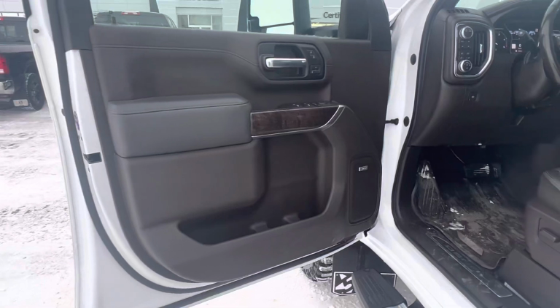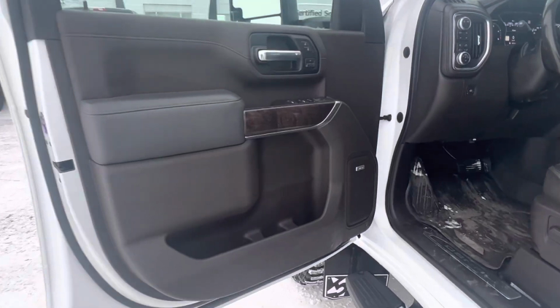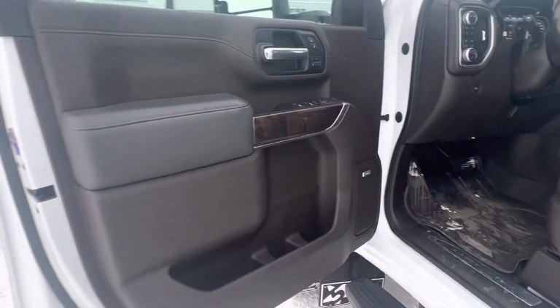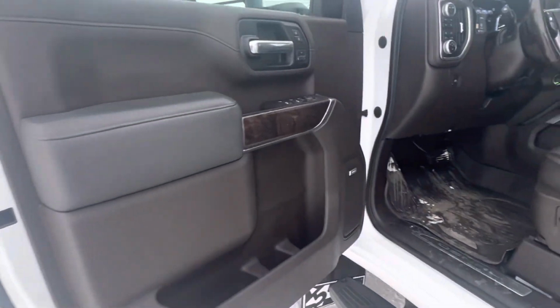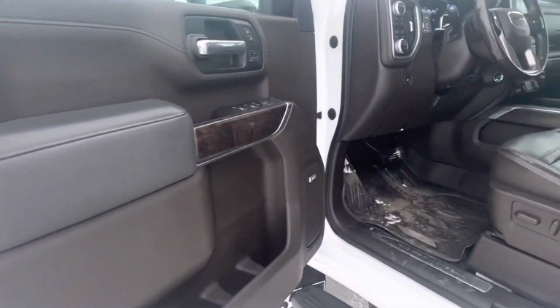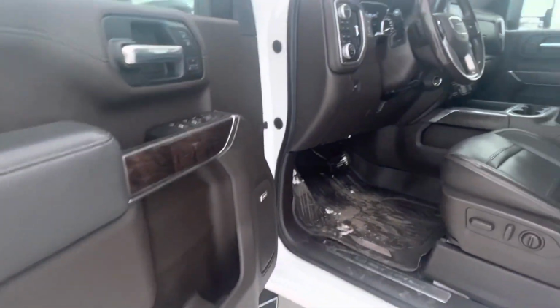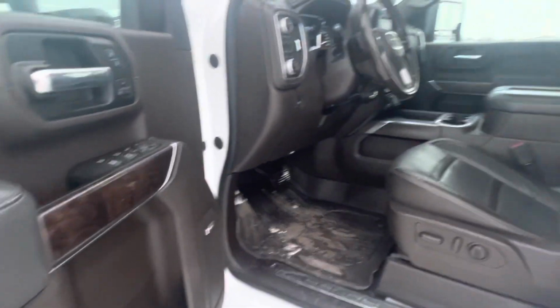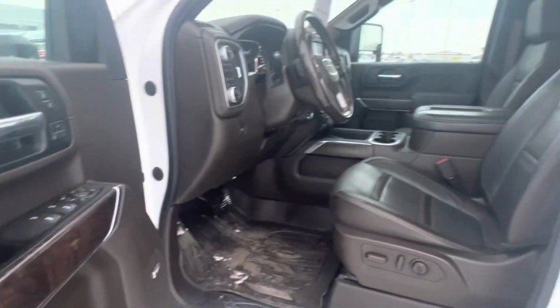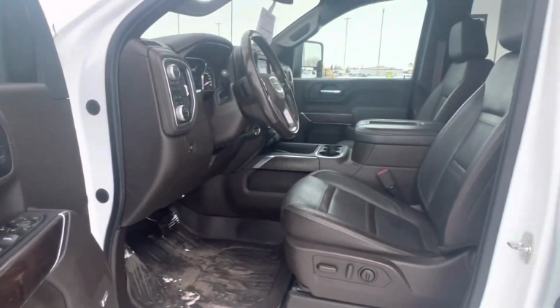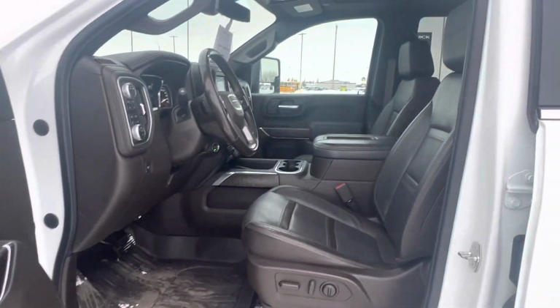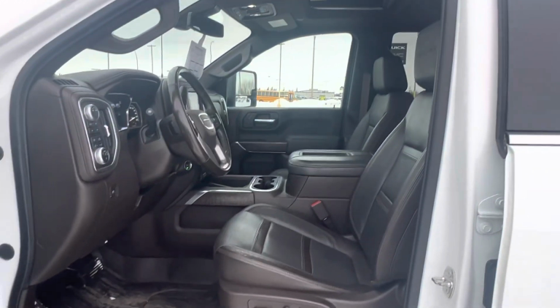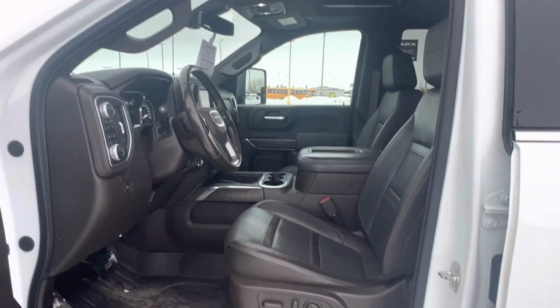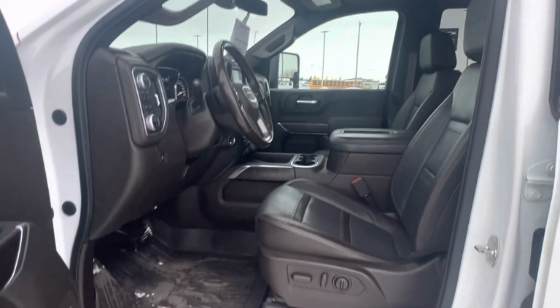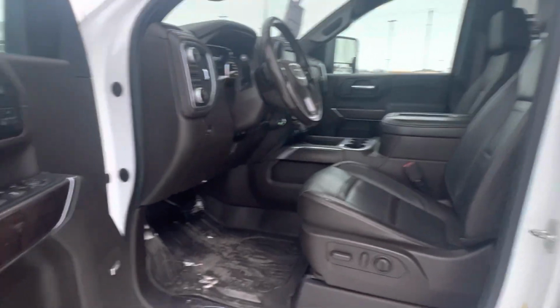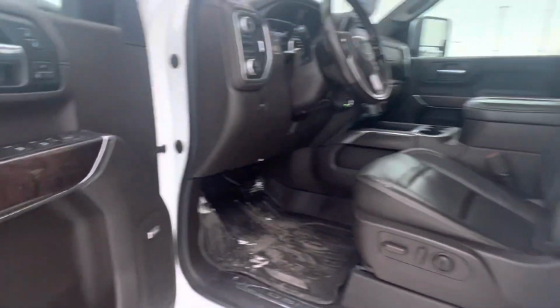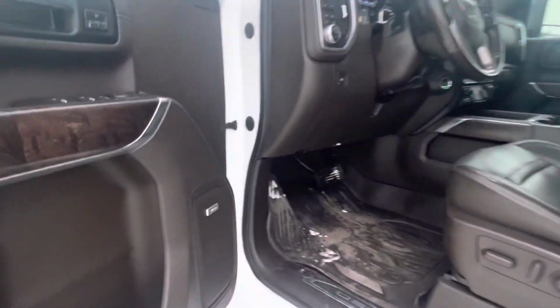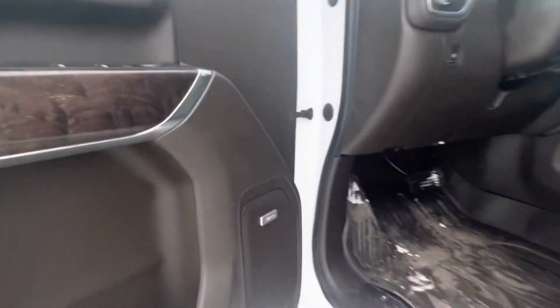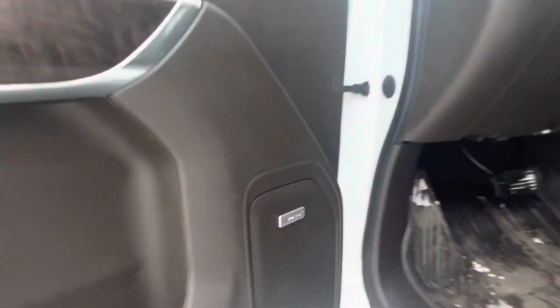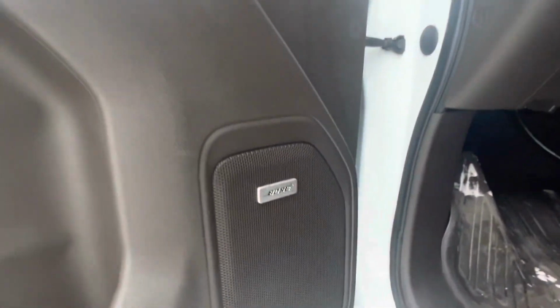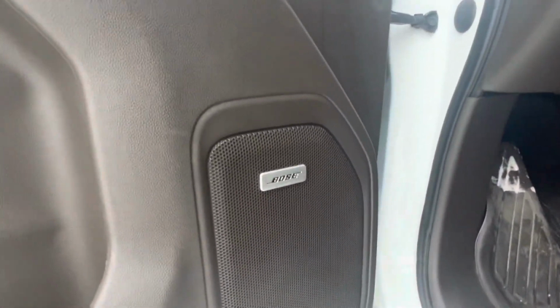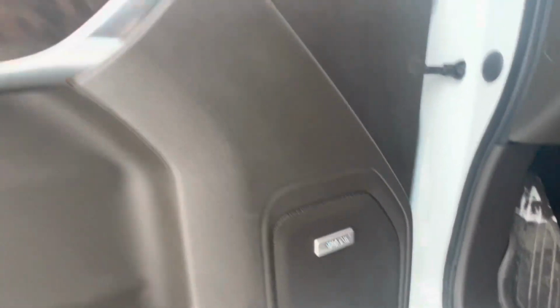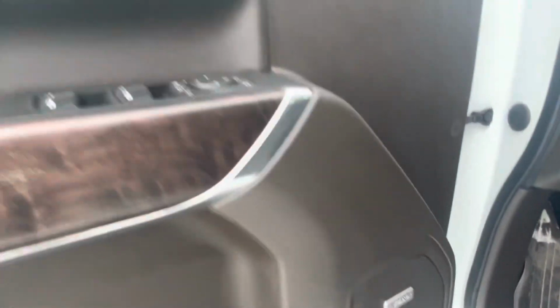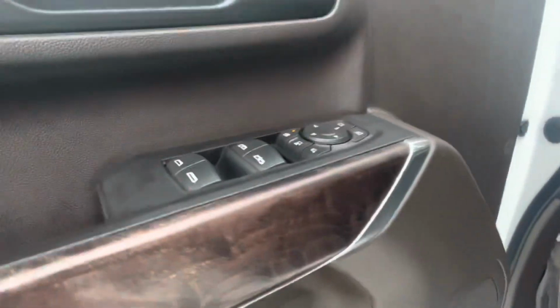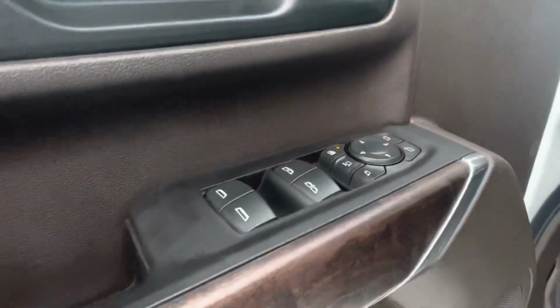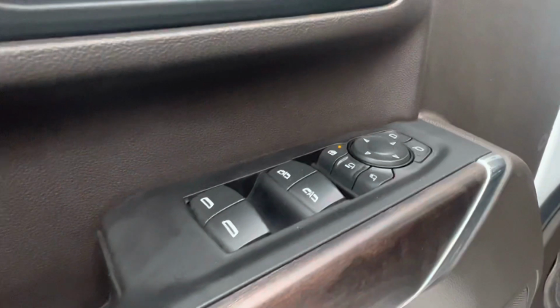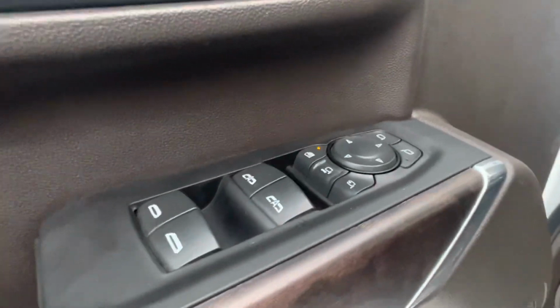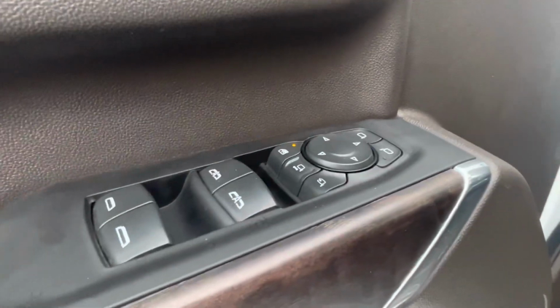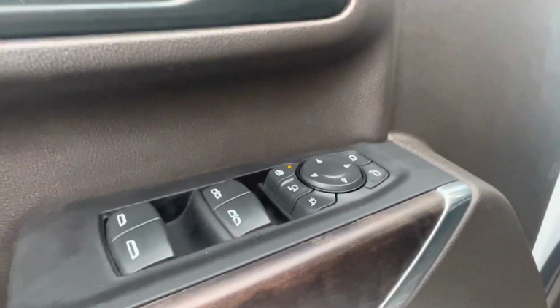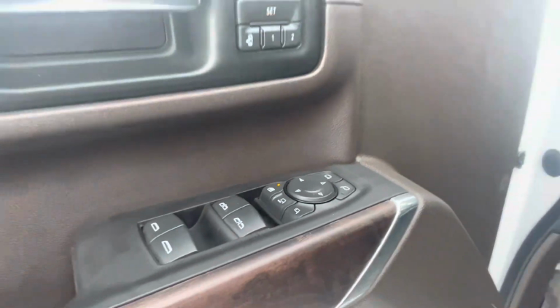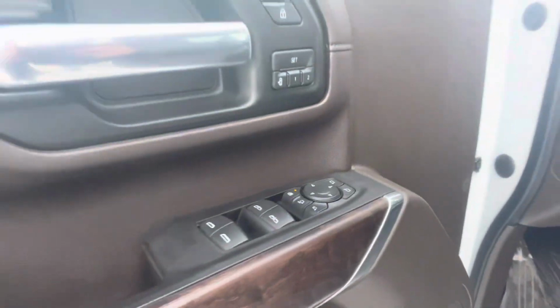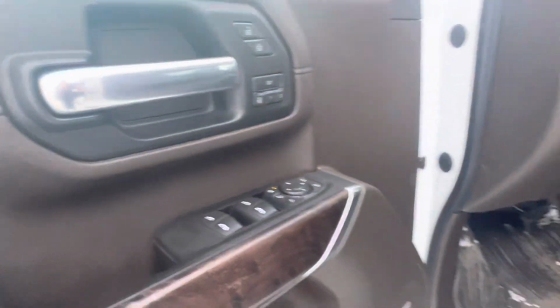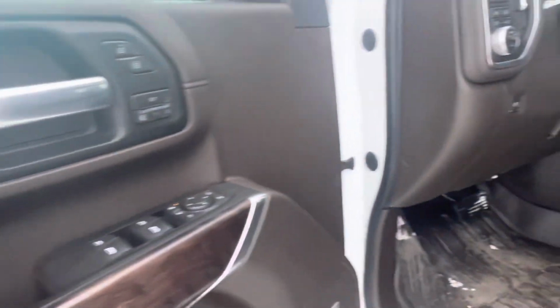Here we have the interior of our 2020 GMC Sierra 2500 Denali, with both stereo power fold and power slide-out mirrors, as well as memory seats.